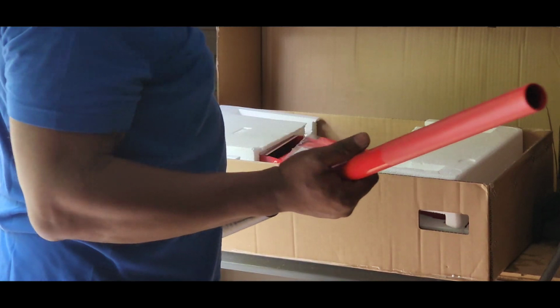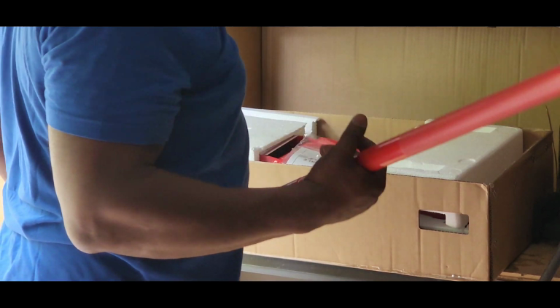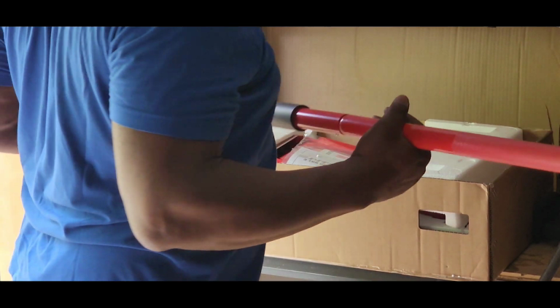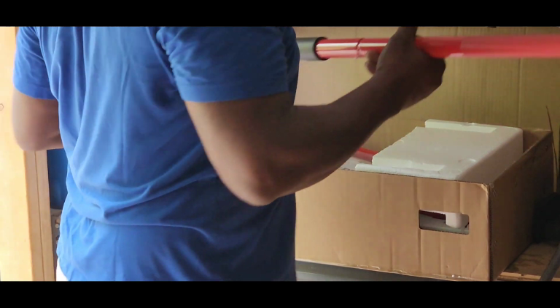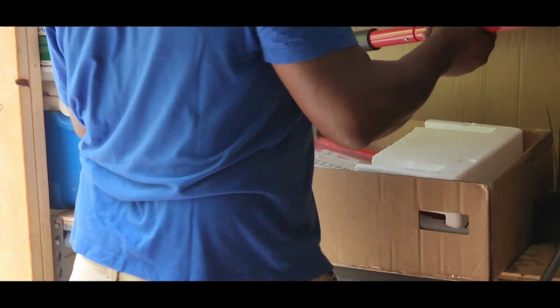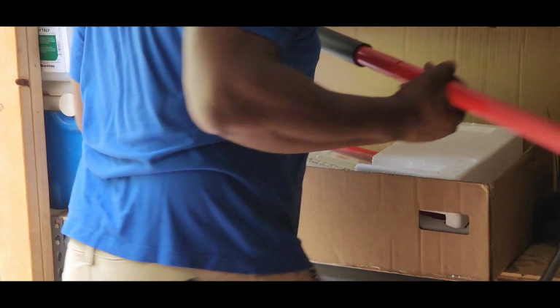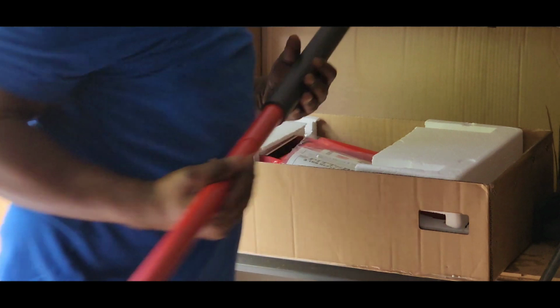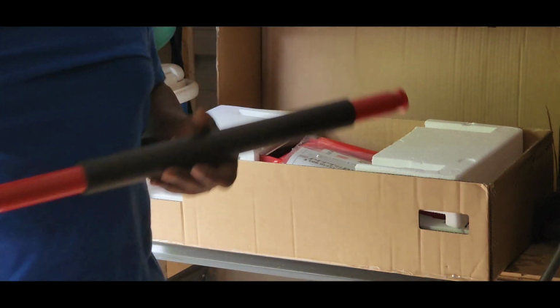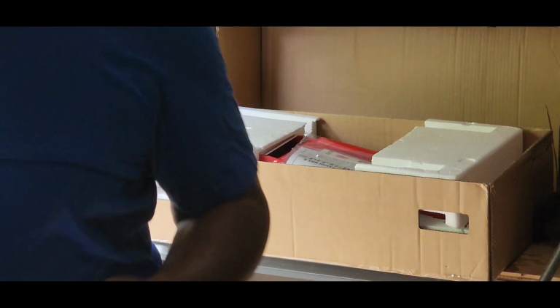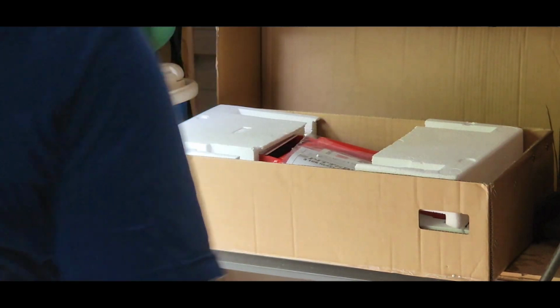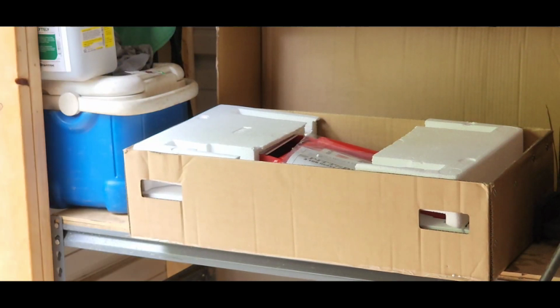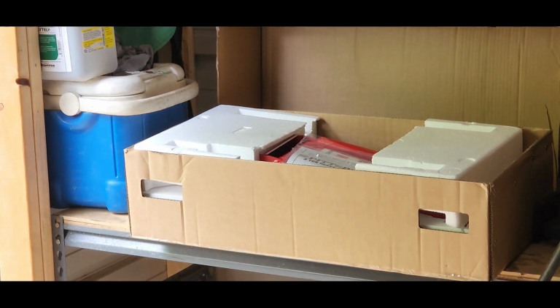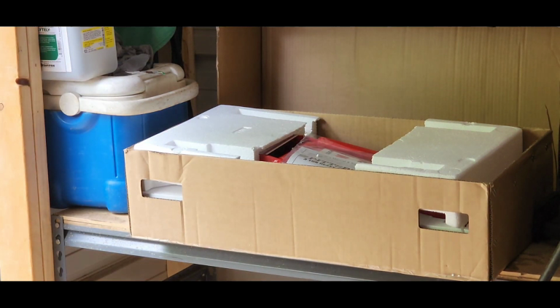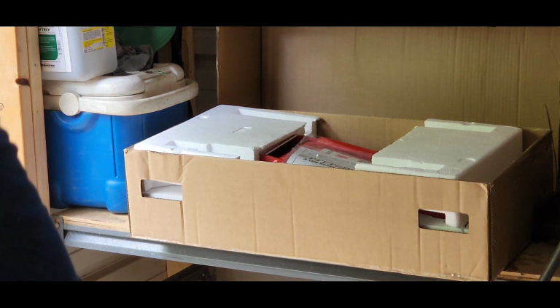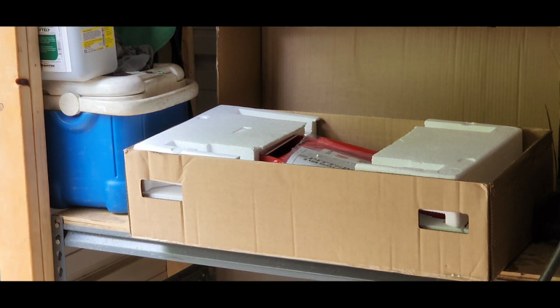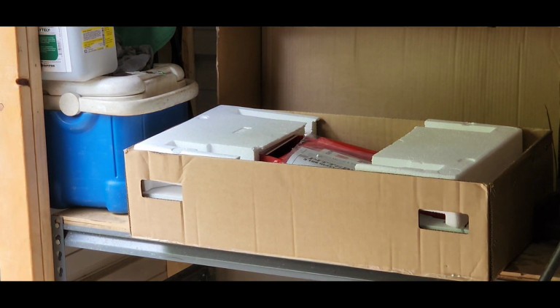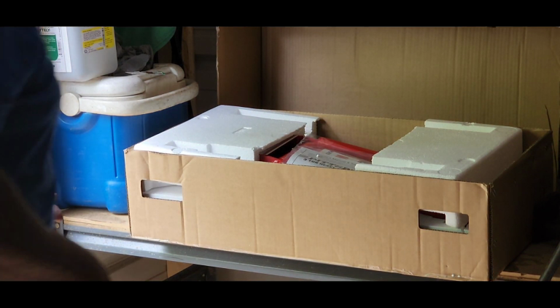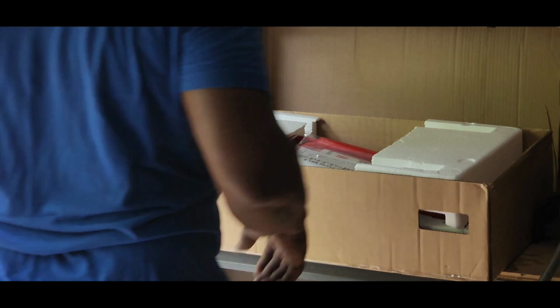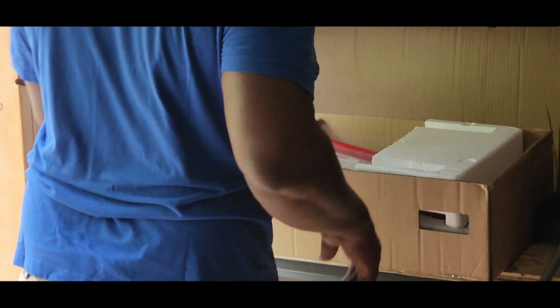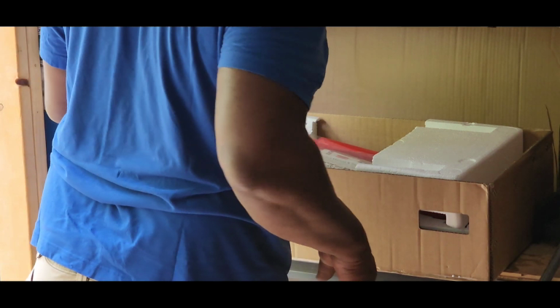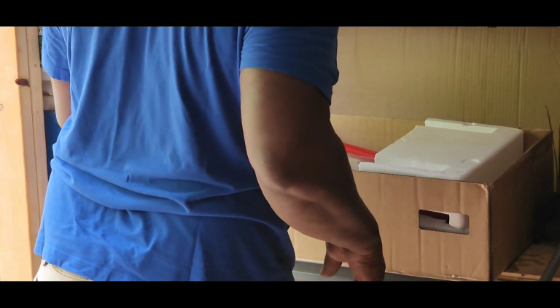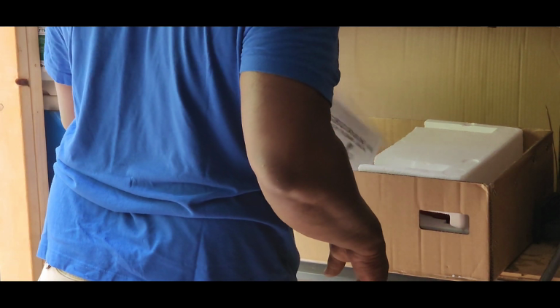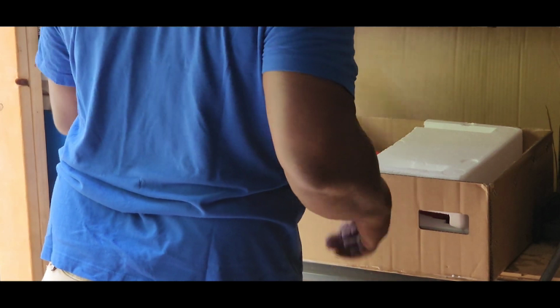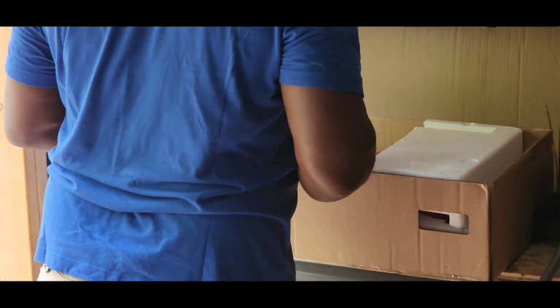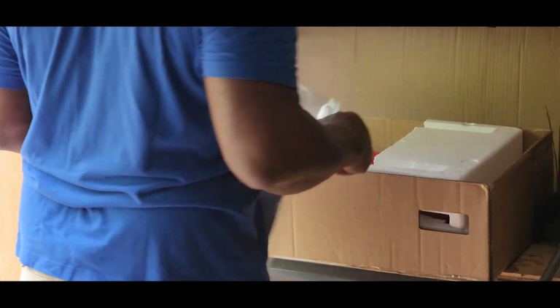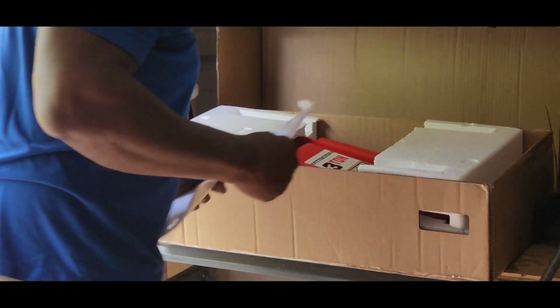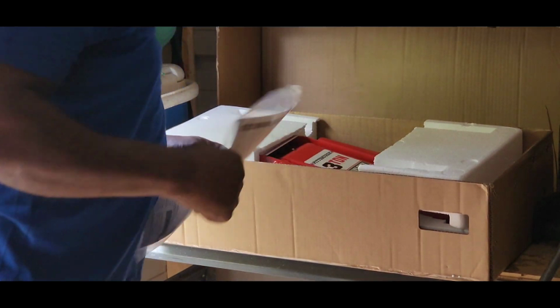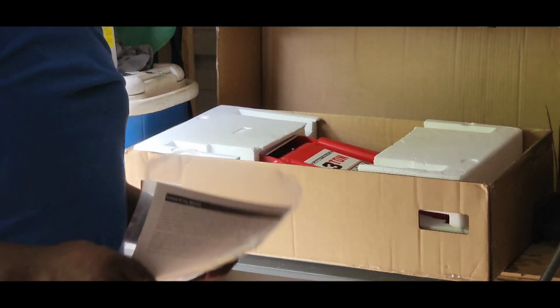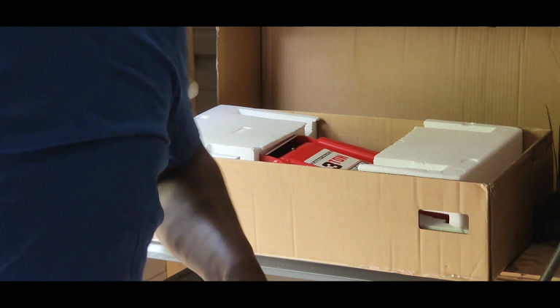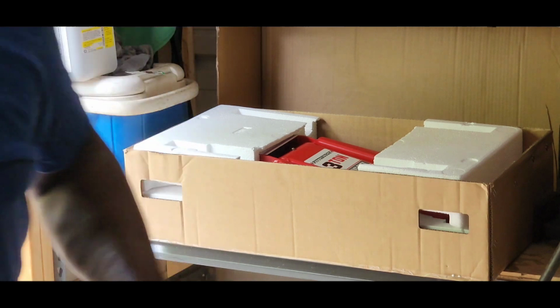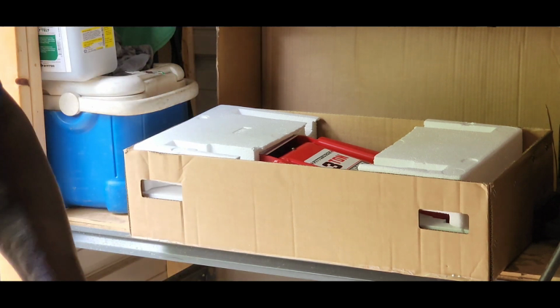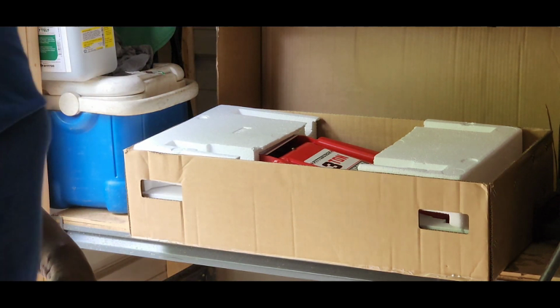That's our handle, as you know. Let me set that over here and put that over there as well.